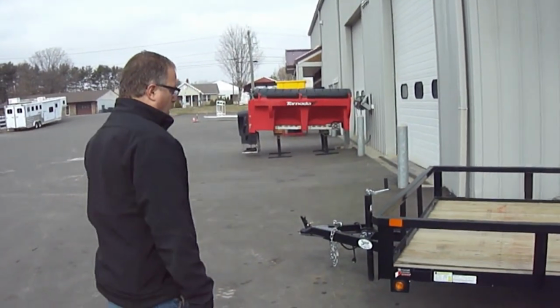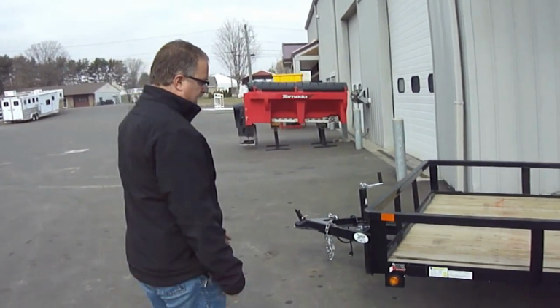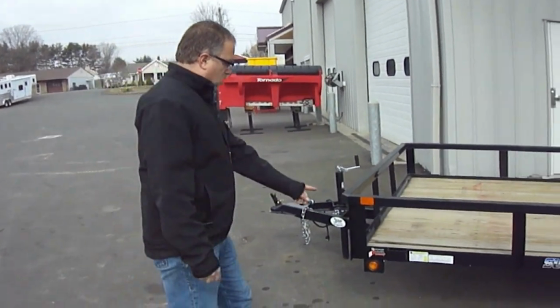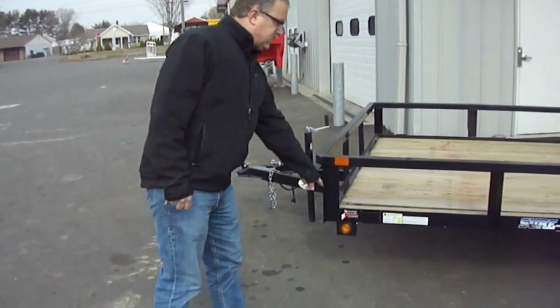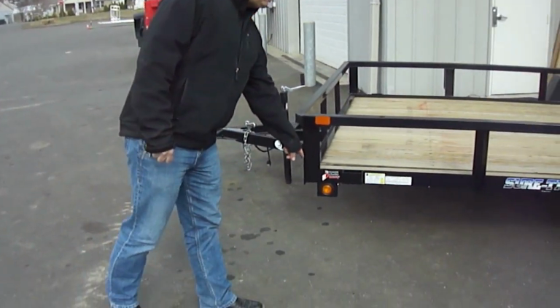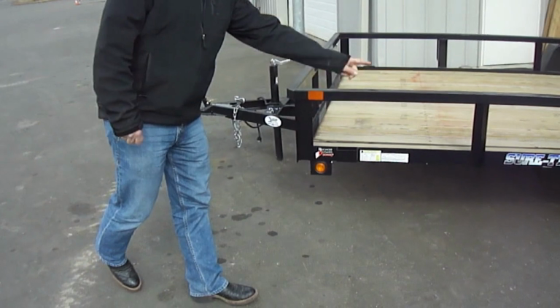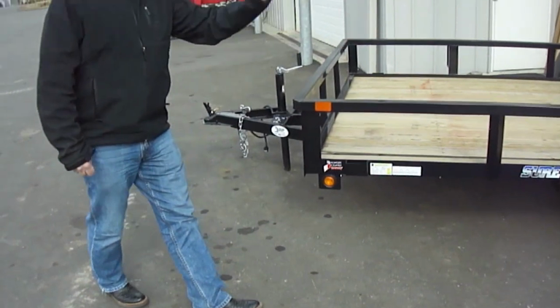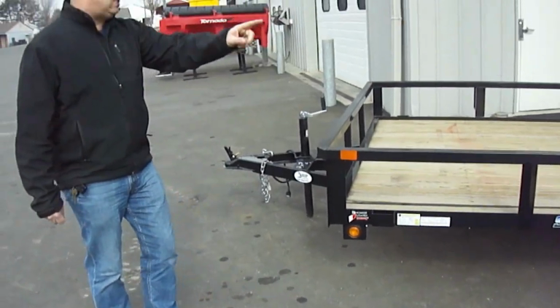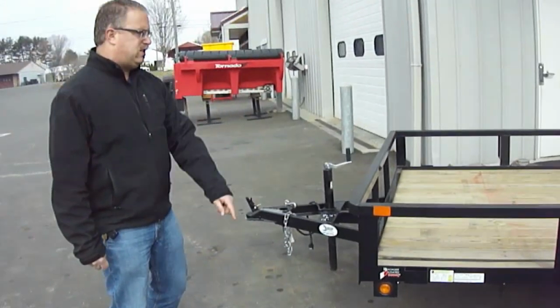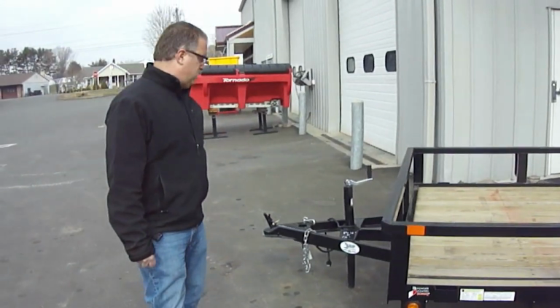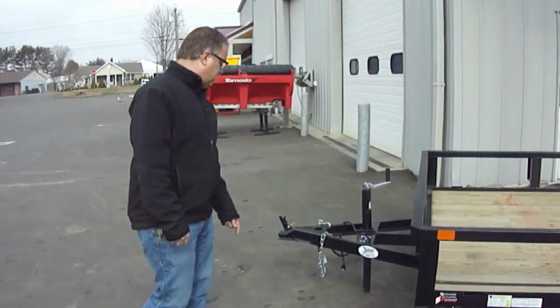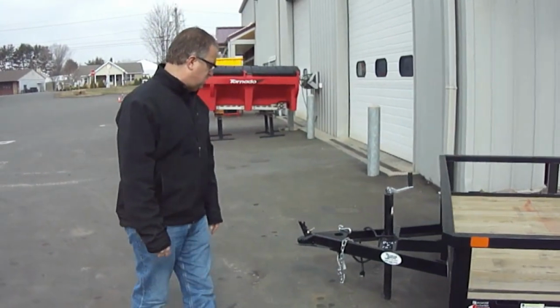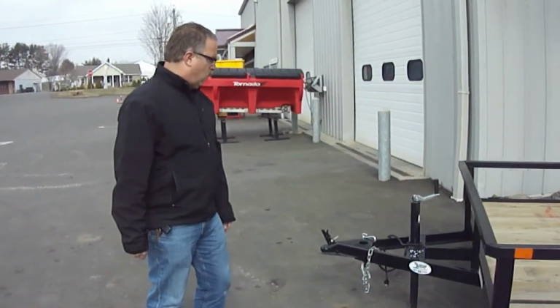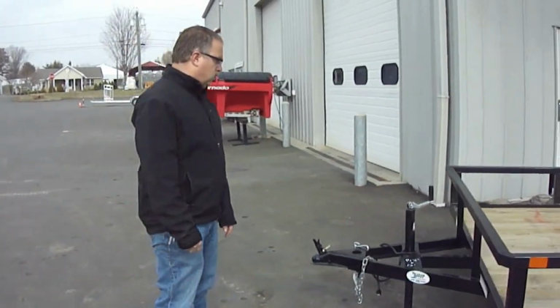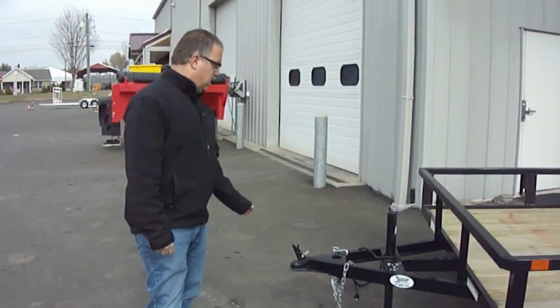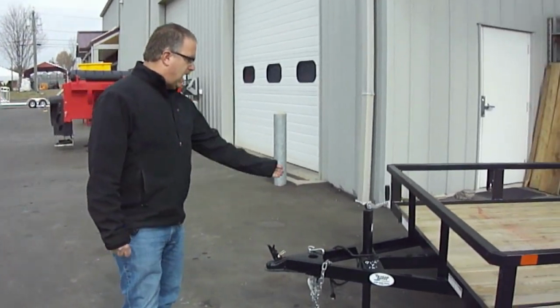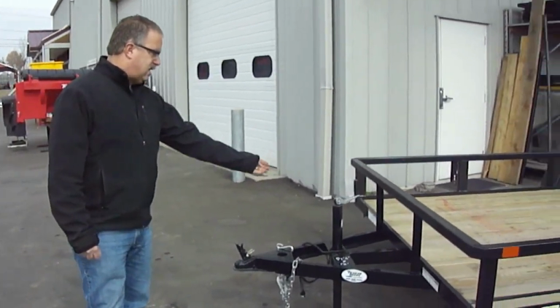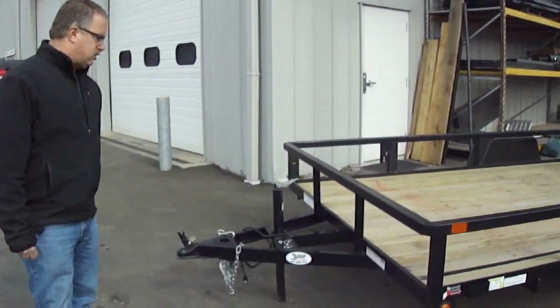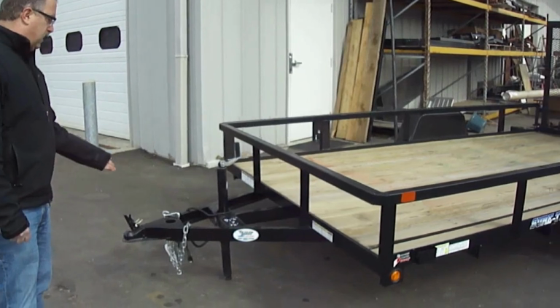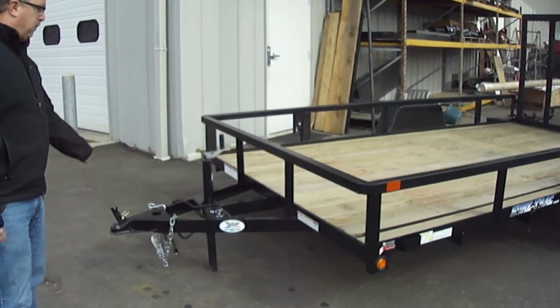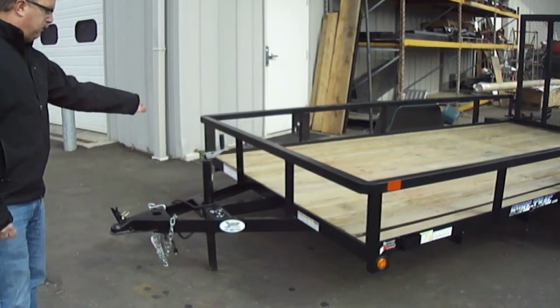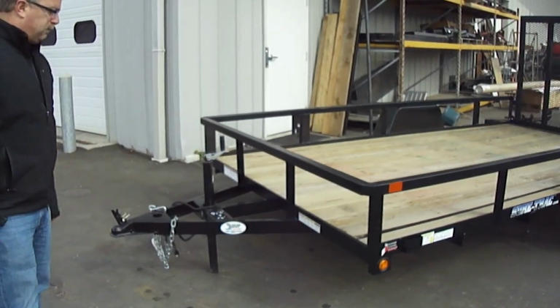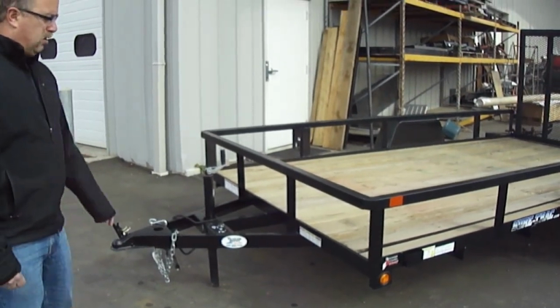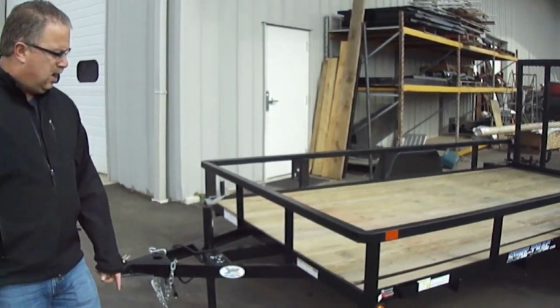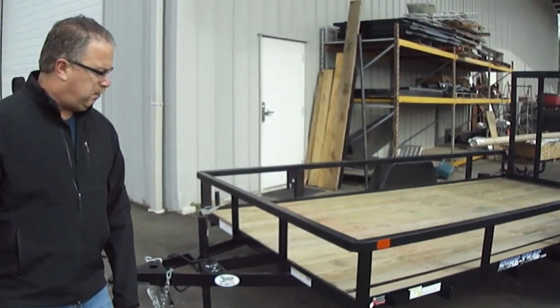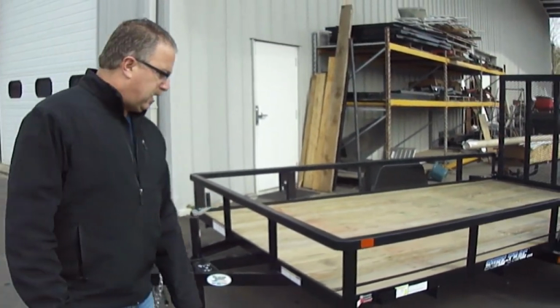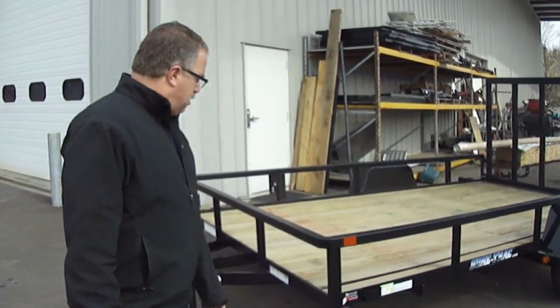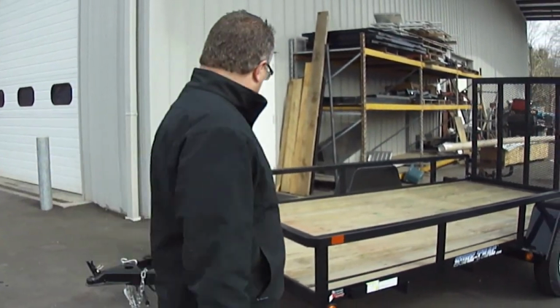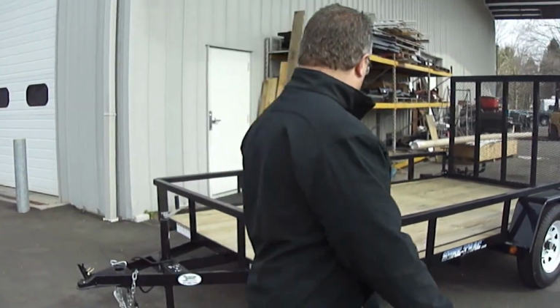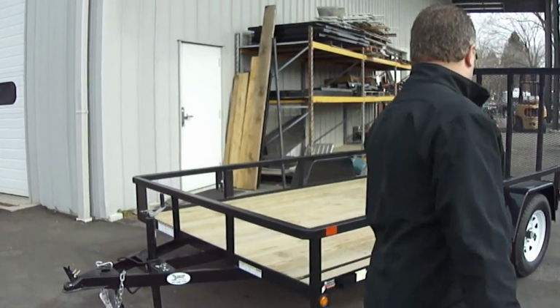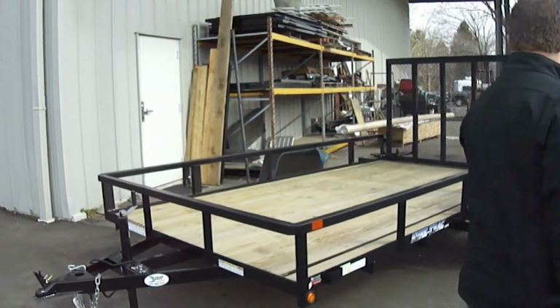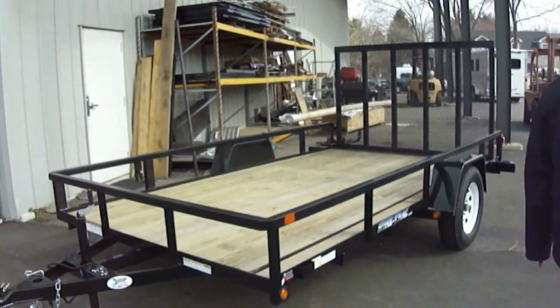All the lights are recessed. We've got LED tail lights with recessed lights and all the marker lights. The jack is set back, so you're not going to have a problem if you hook up to it and put your tailgate down in your pickup truck — you're not going to hit the jack.